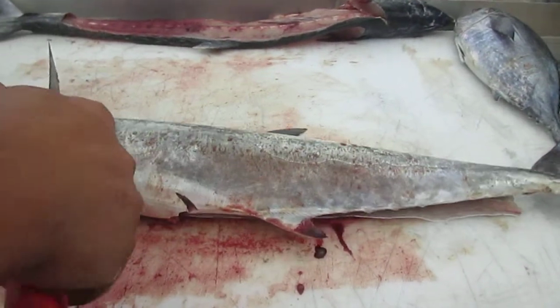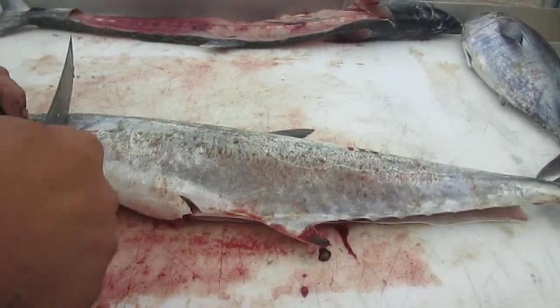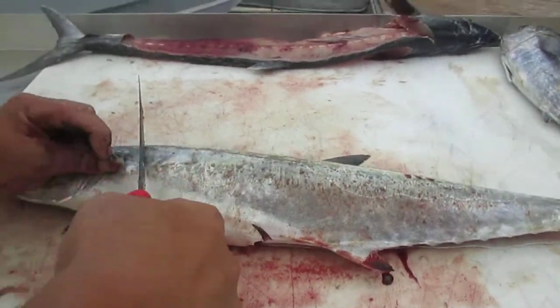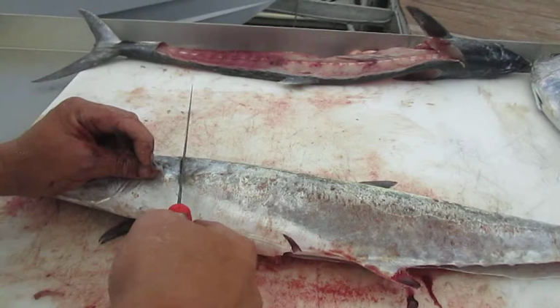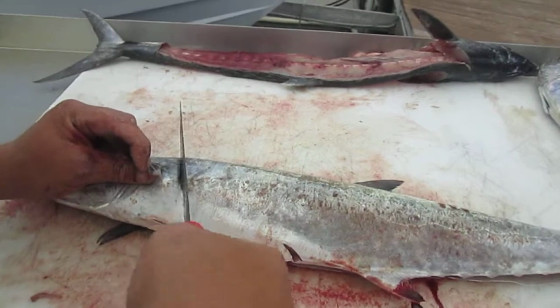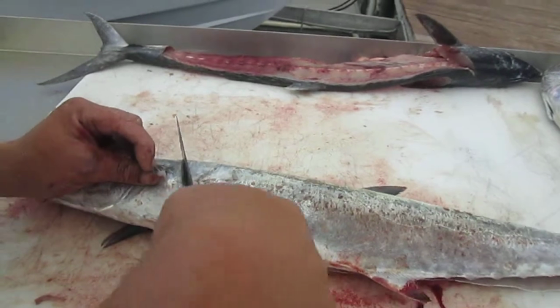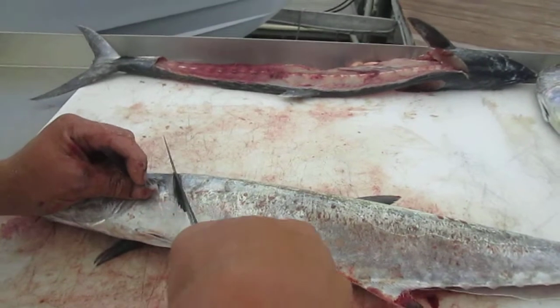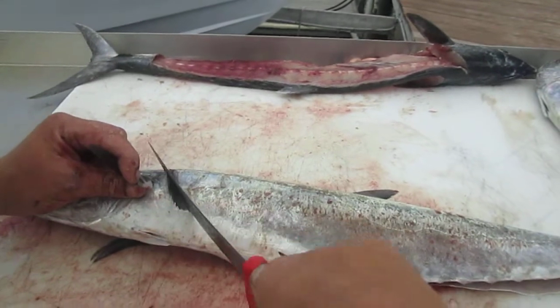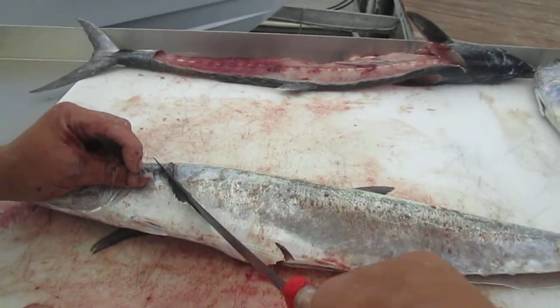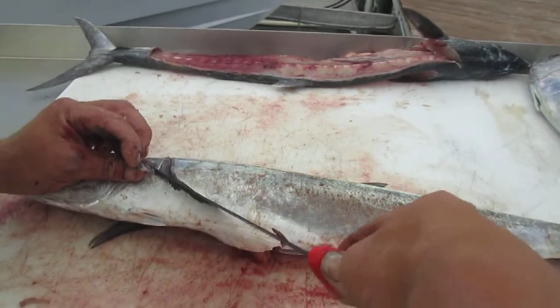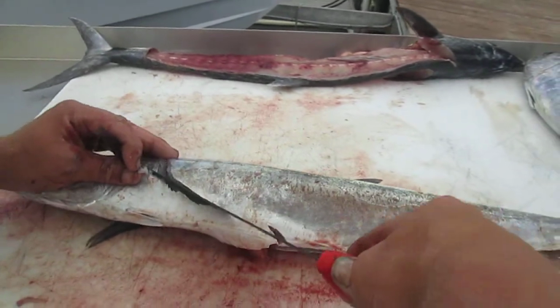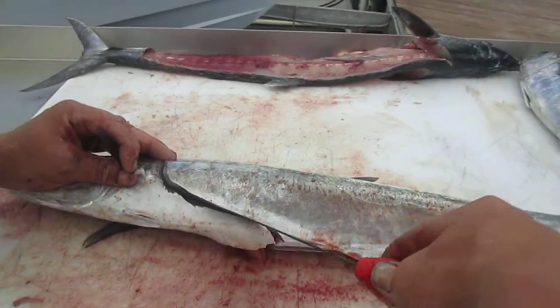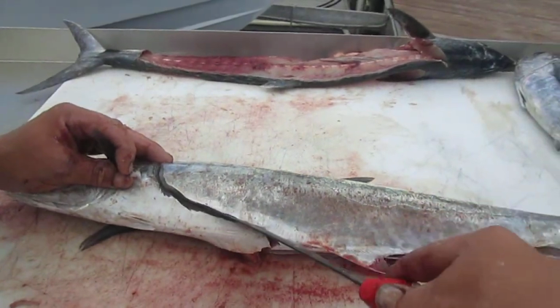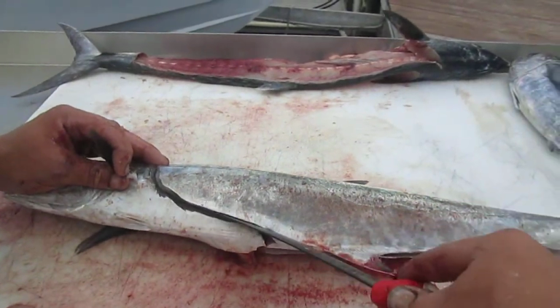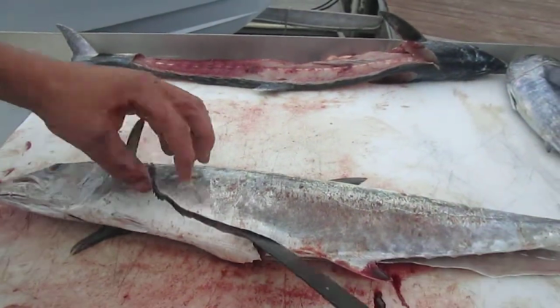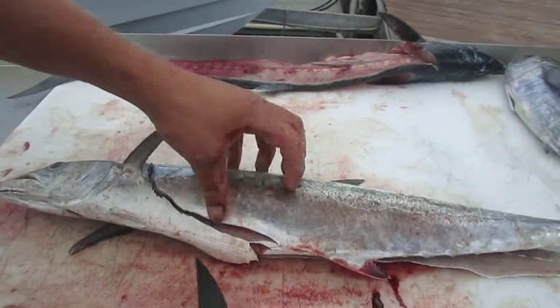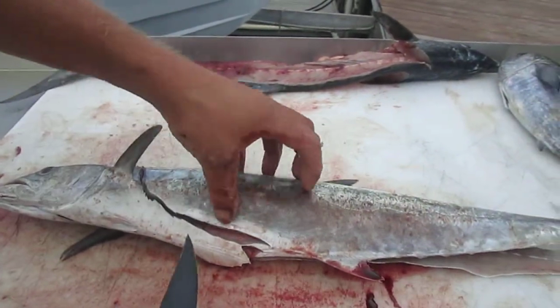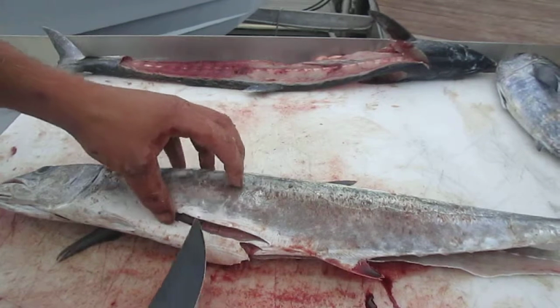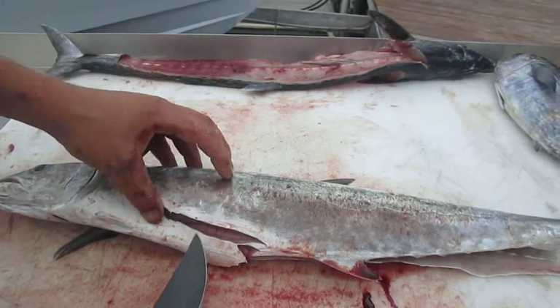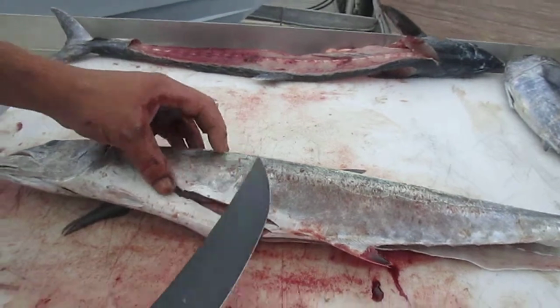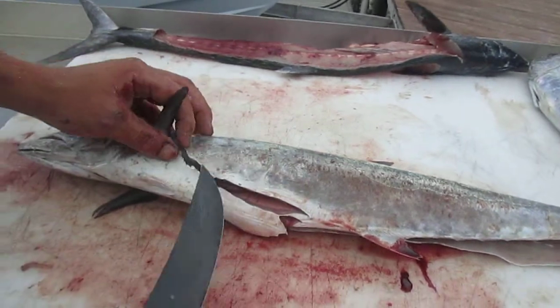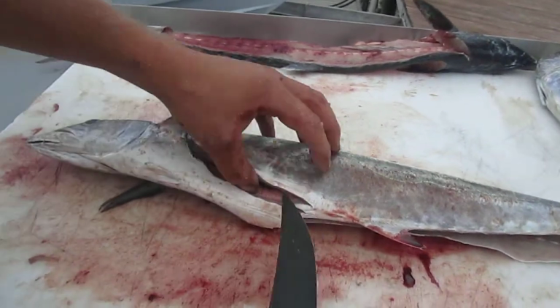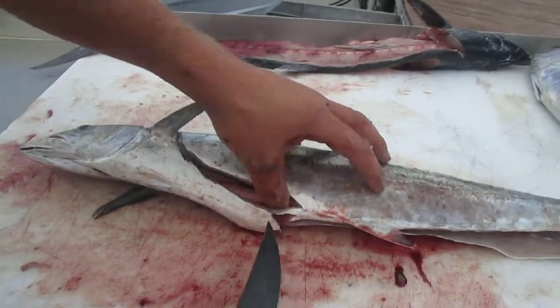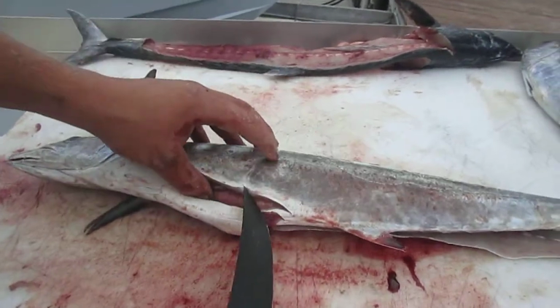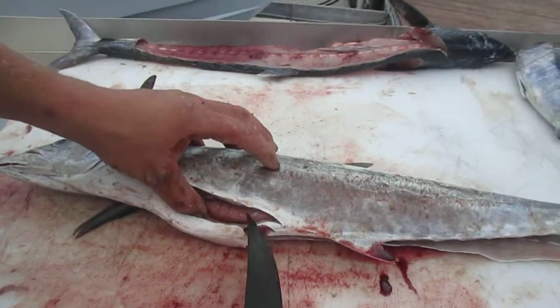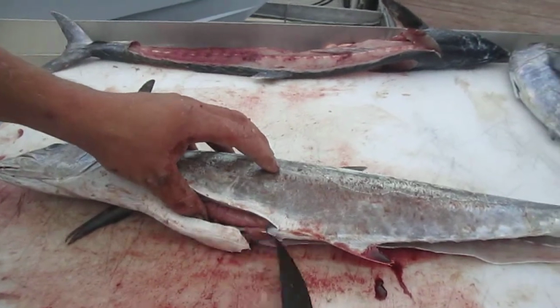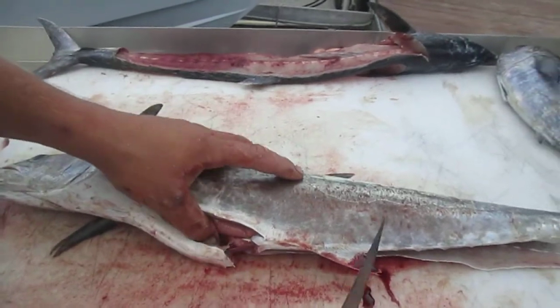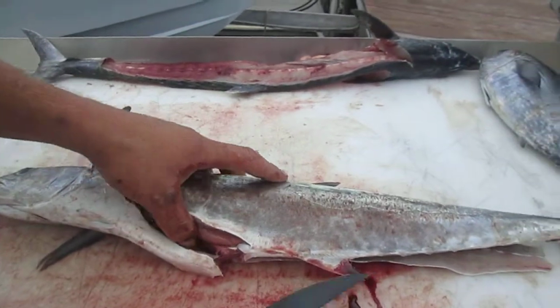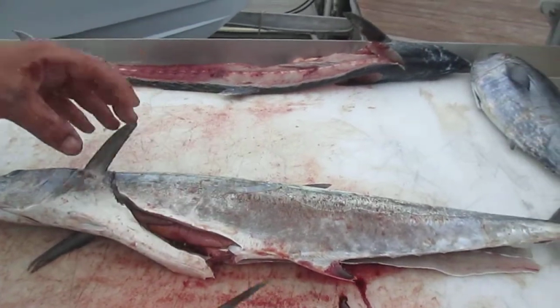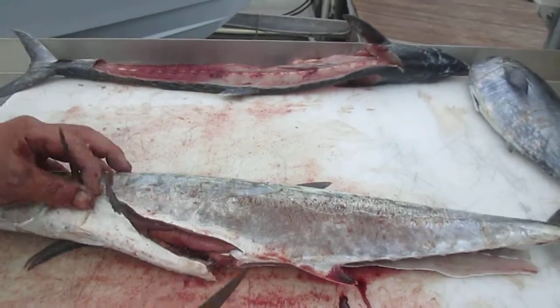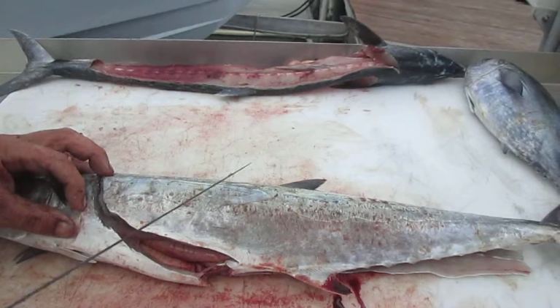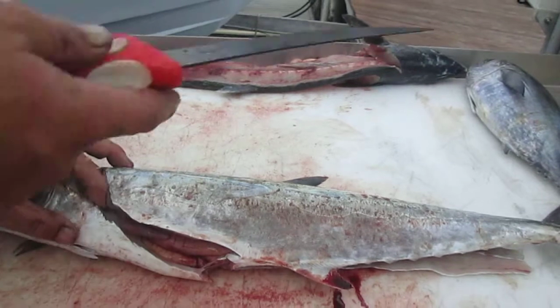So the same thing — we're going to cut right behind that fin and slice it right down. Basically you can tell right where the color difference is: white to color is what you want to cut out of there. So you can do that. And yes, this is the kingfish.